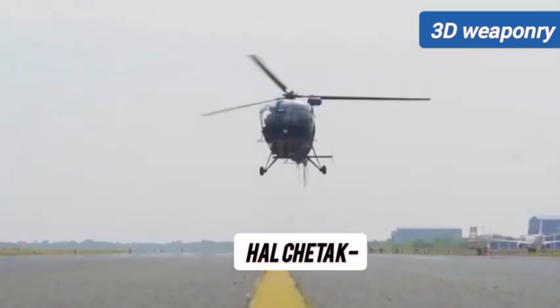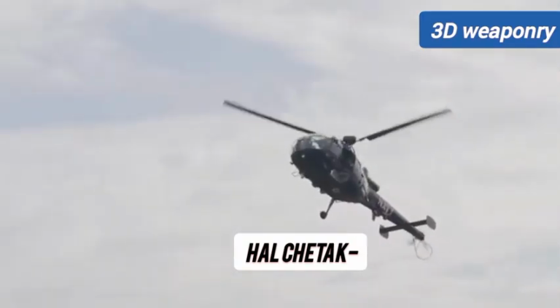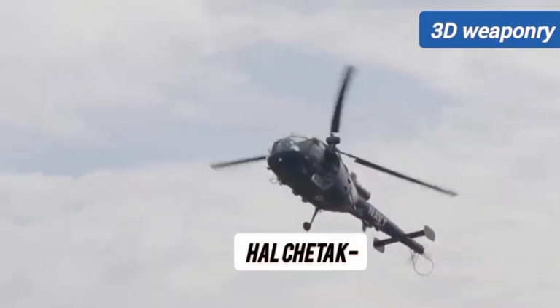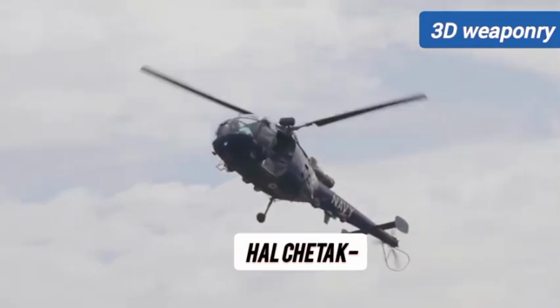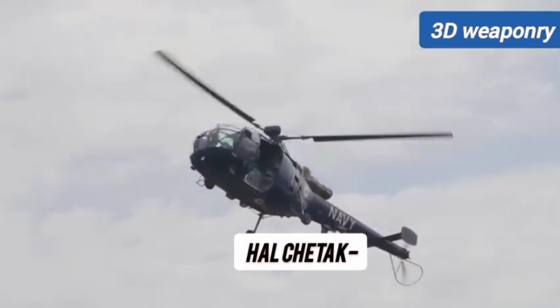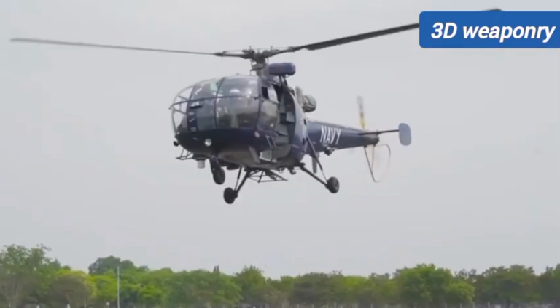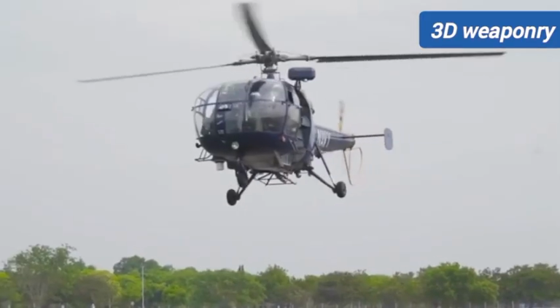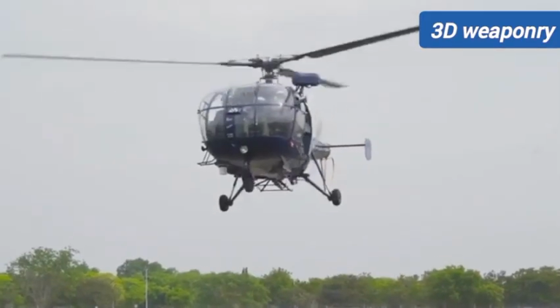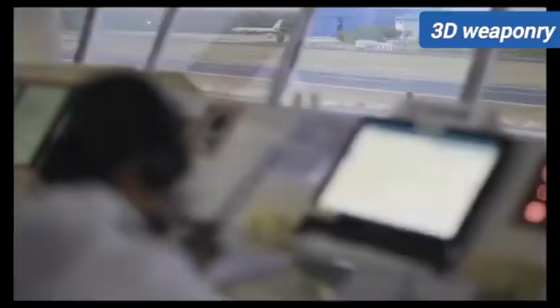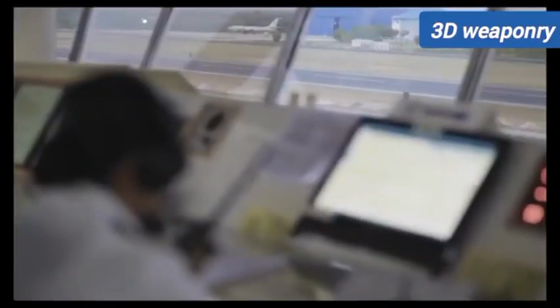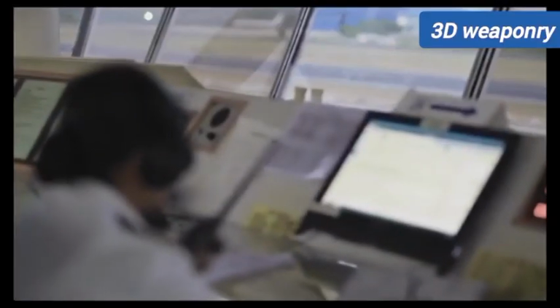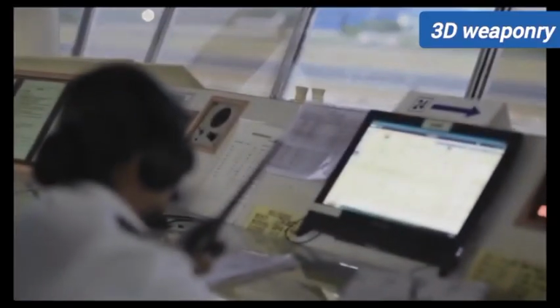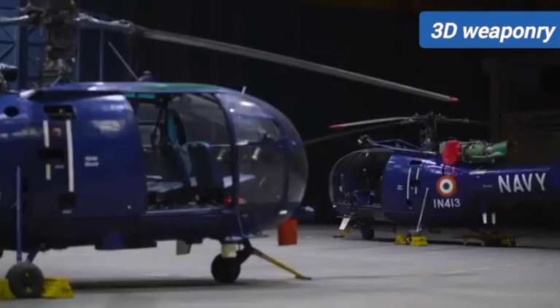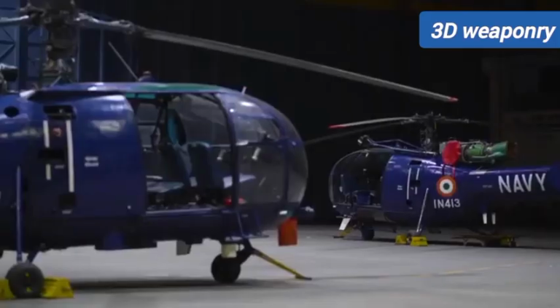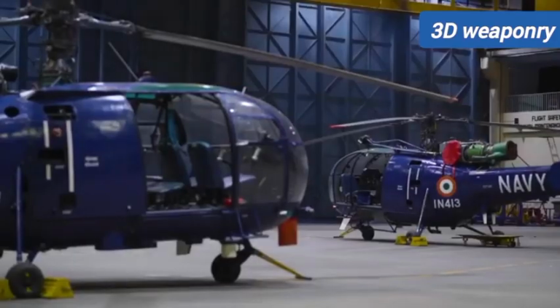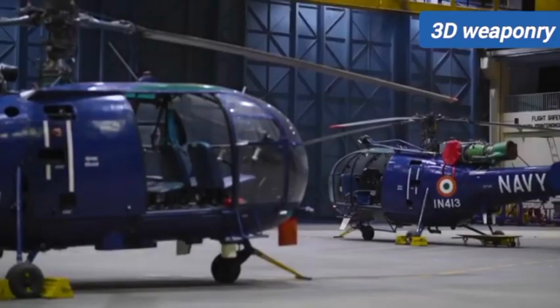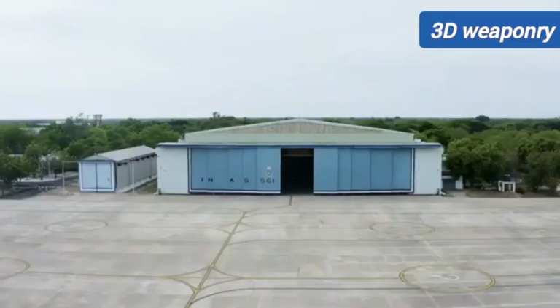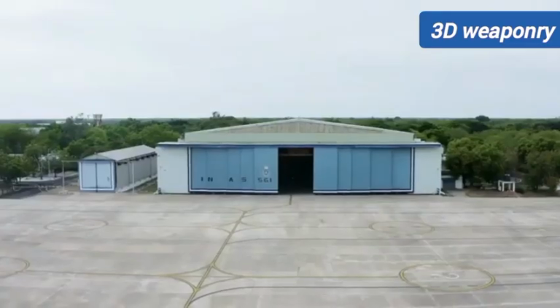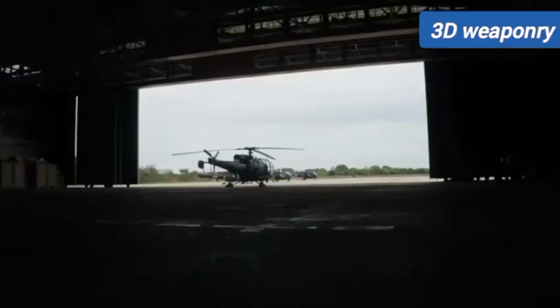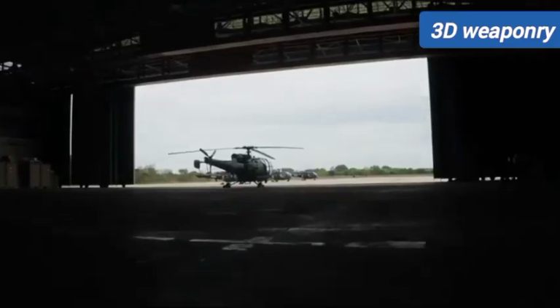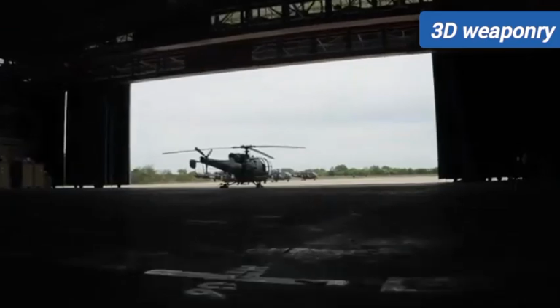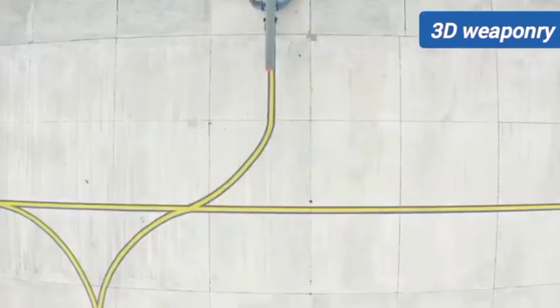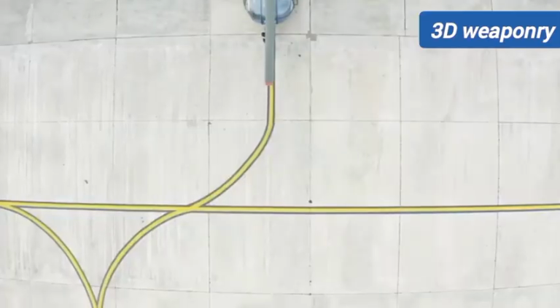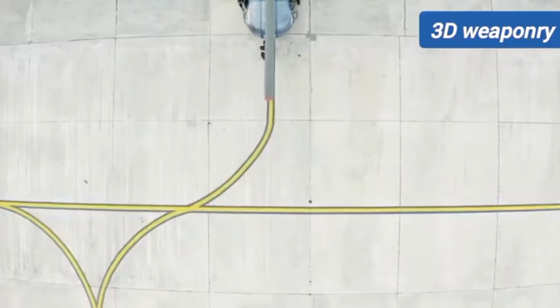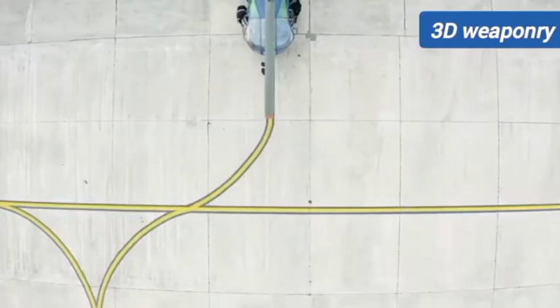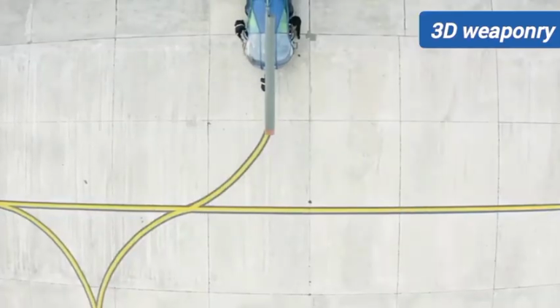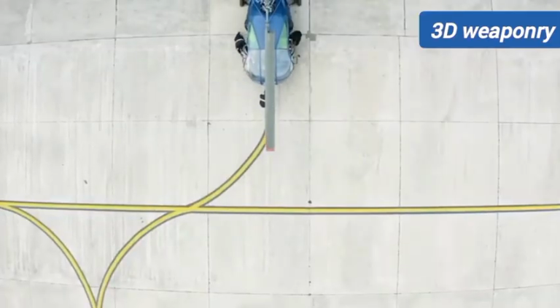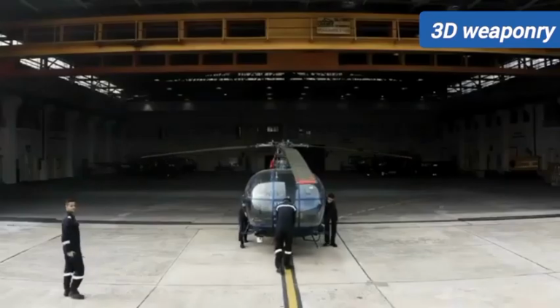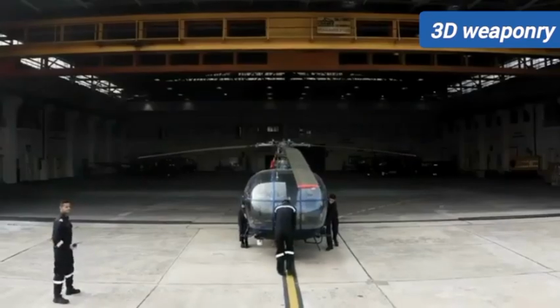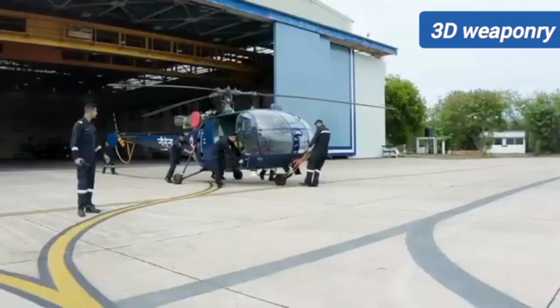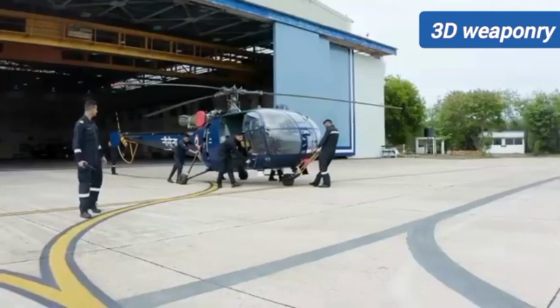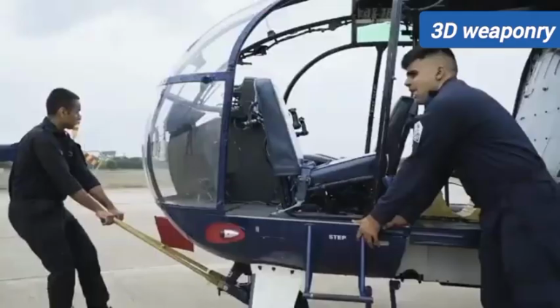This aircraft was designed and developed by the Rotary Wing Research and Design Center for civilian and military applications. The aircraft is a 310-class, highly agile, new generation light utility helicopter.